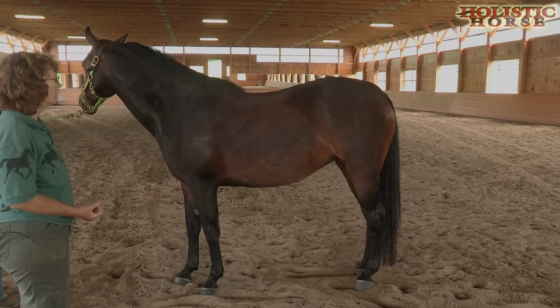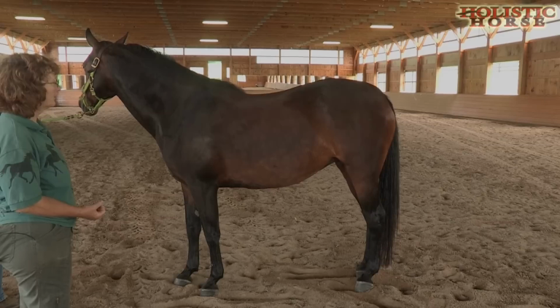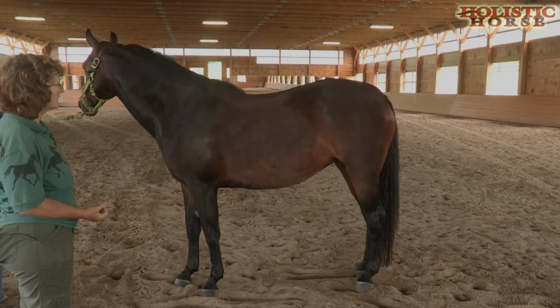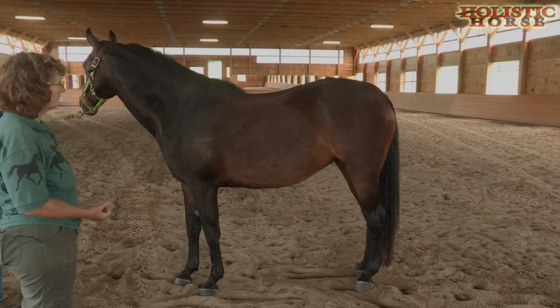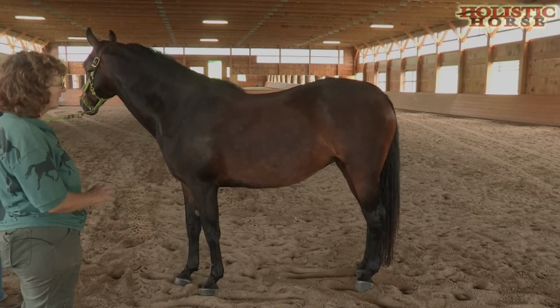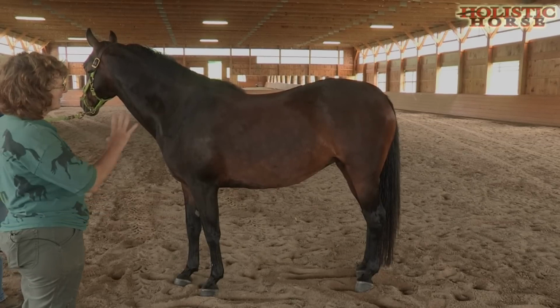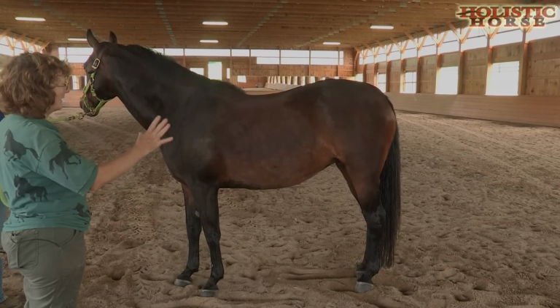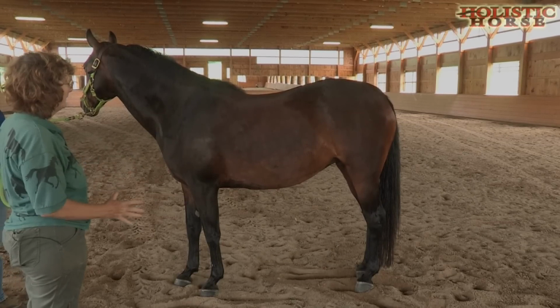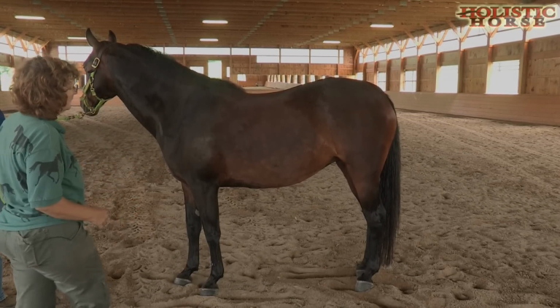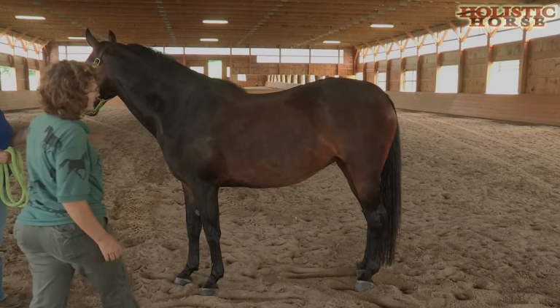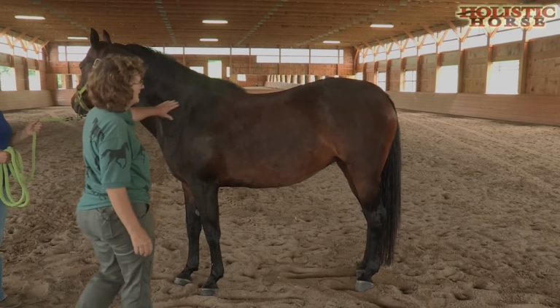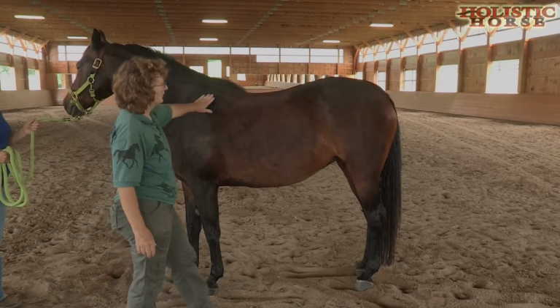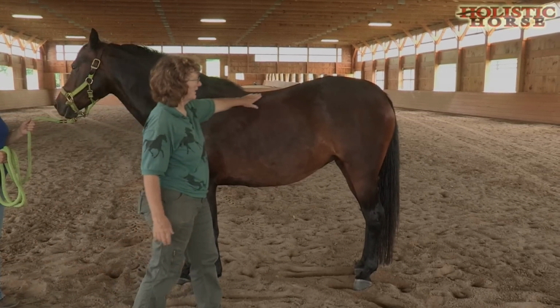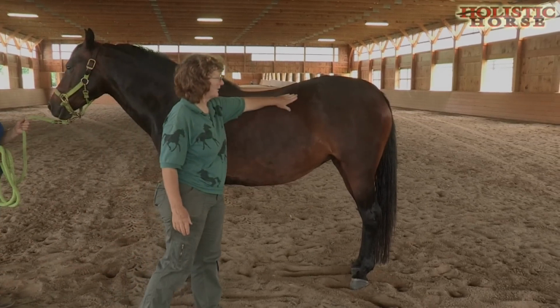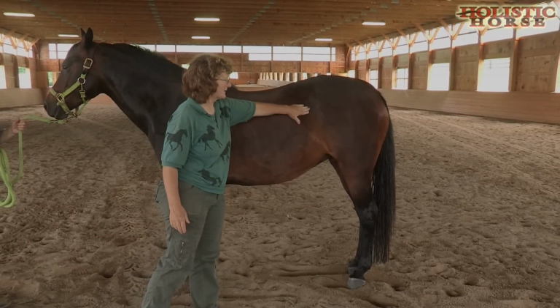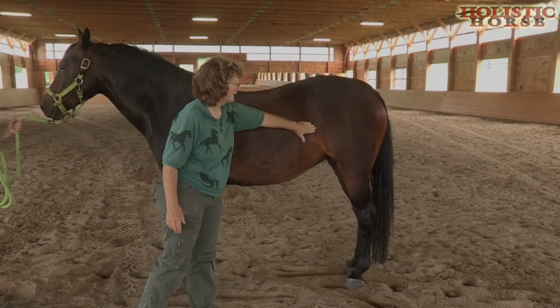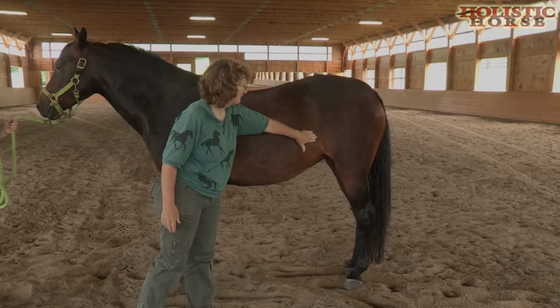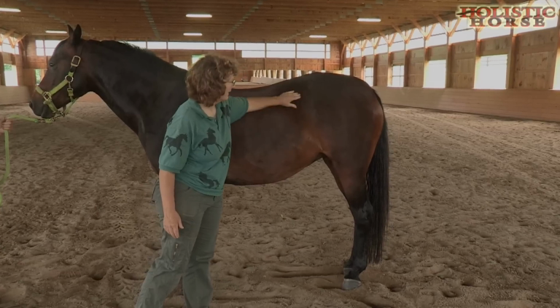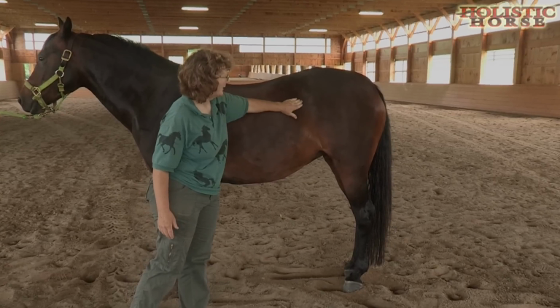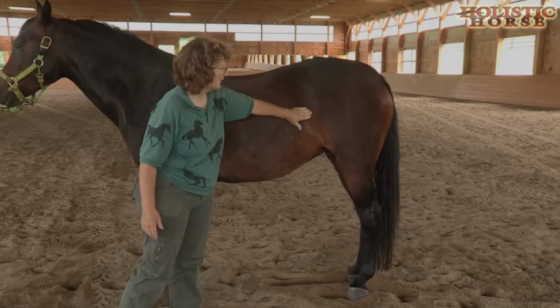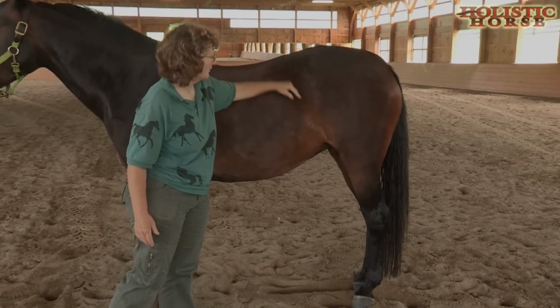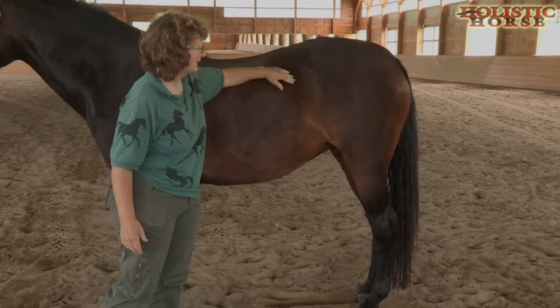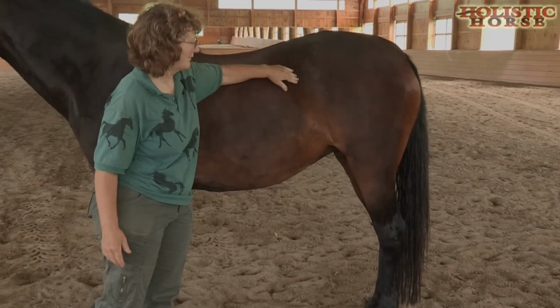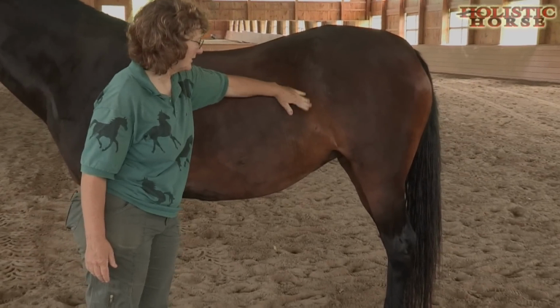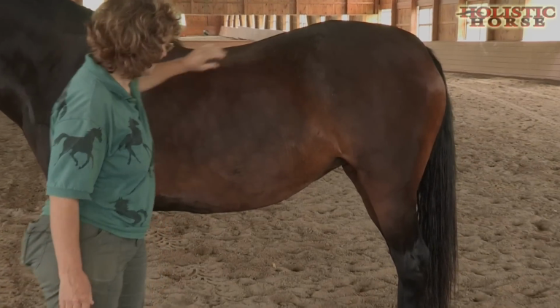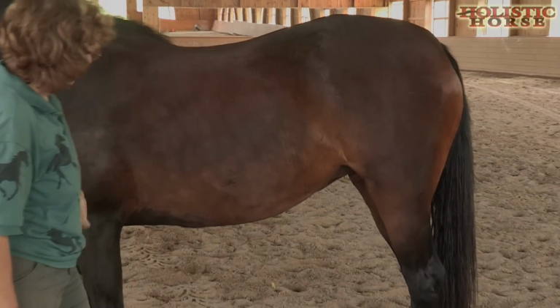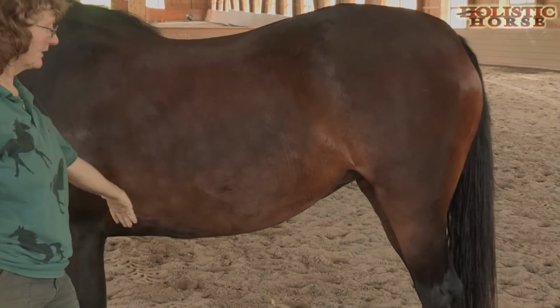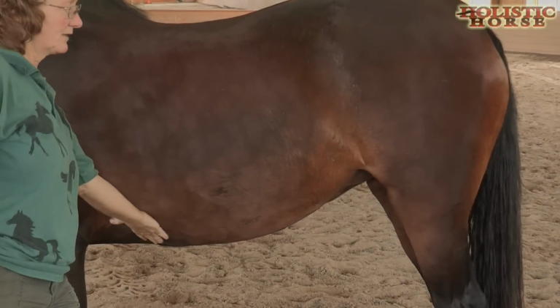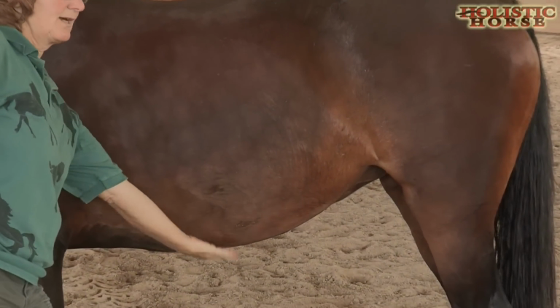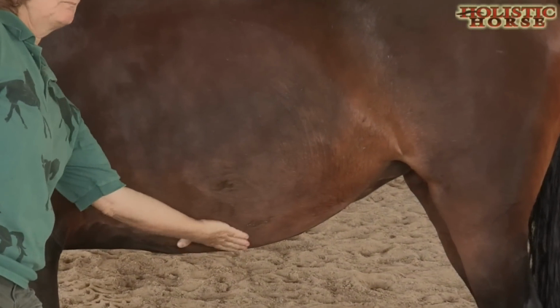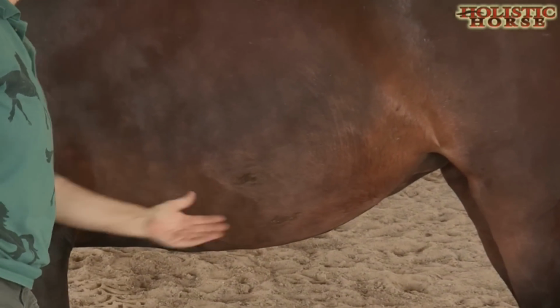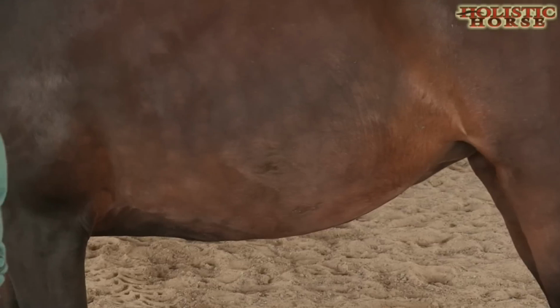So one of the first things, we look at her entire body - we can see that we don't have a lot of a waistline here. Tiny little bit of waistline, but we really don't have much. We can certainly see that she's got plenty of belly.